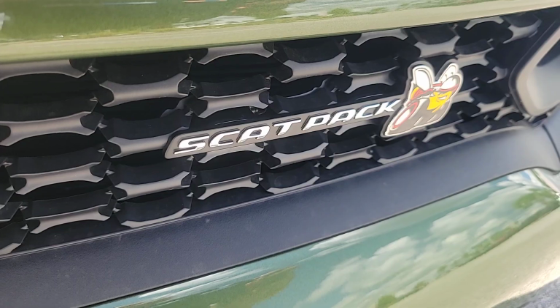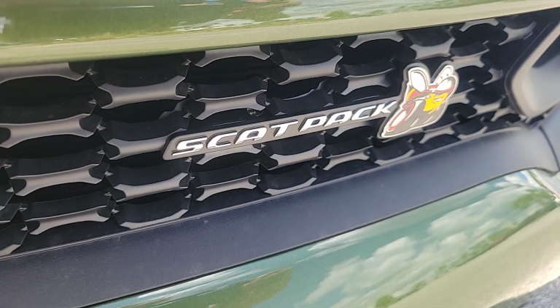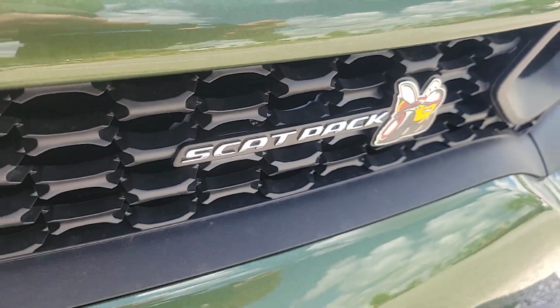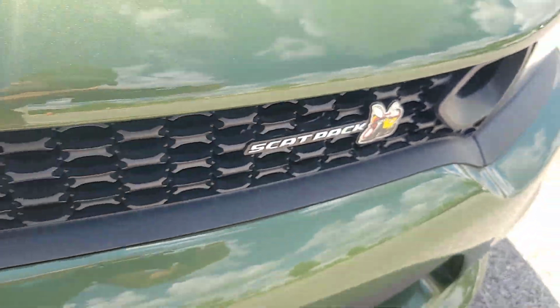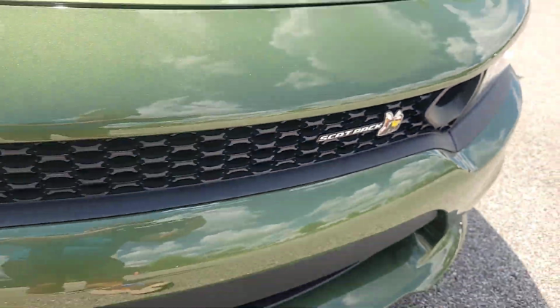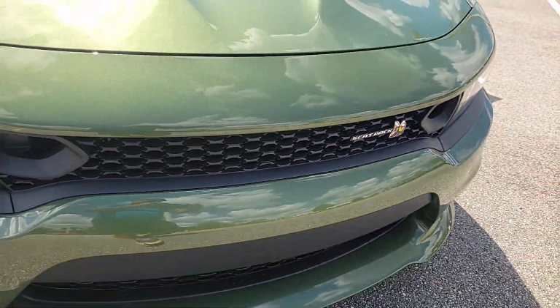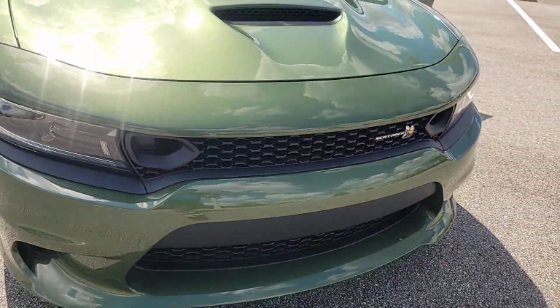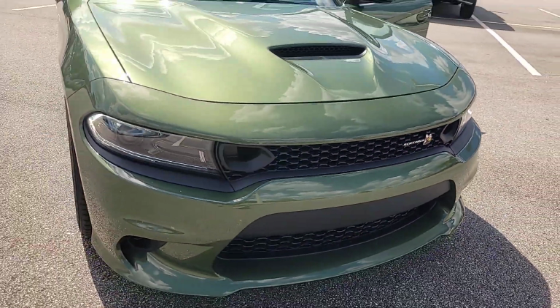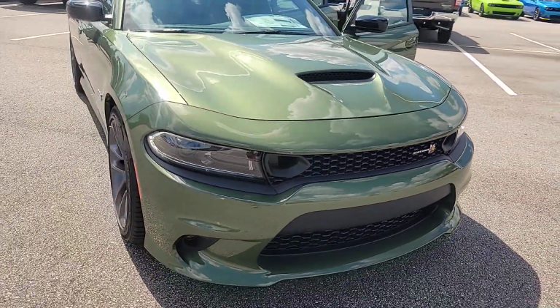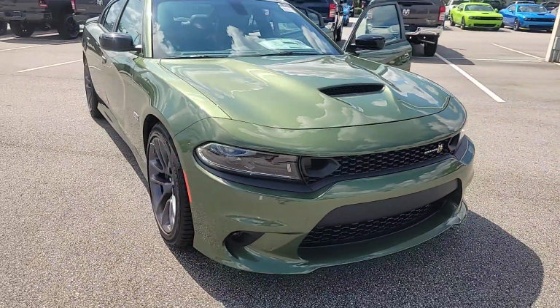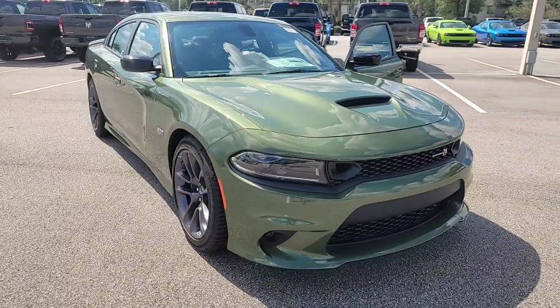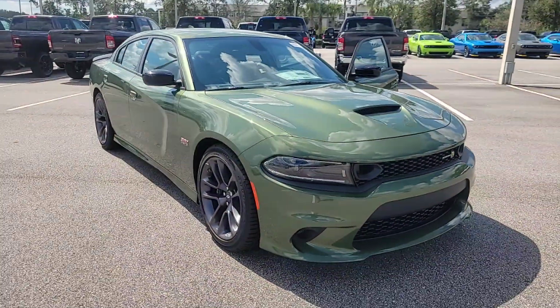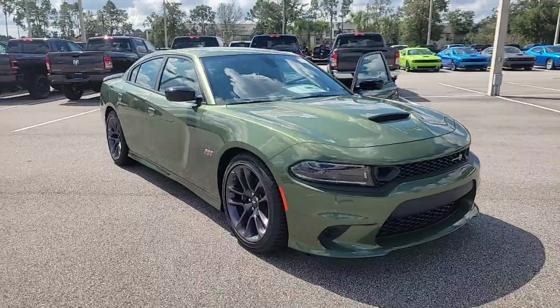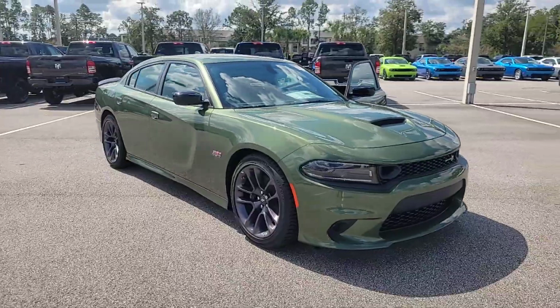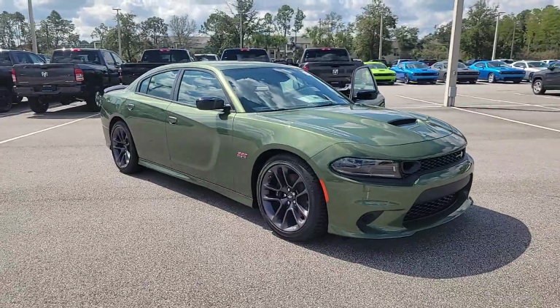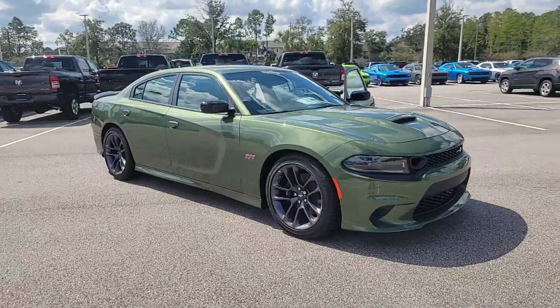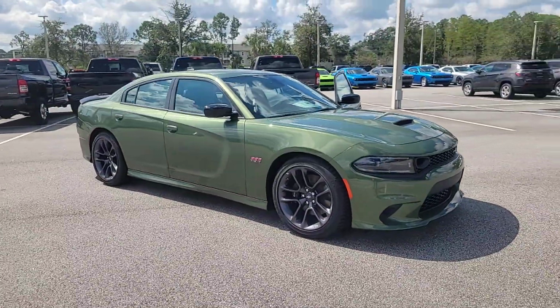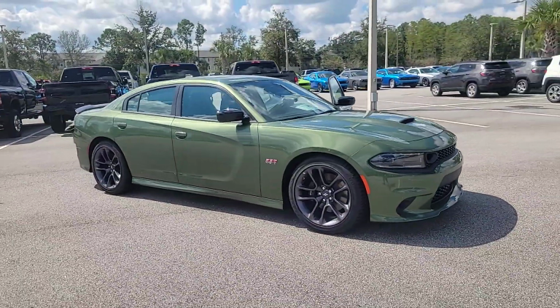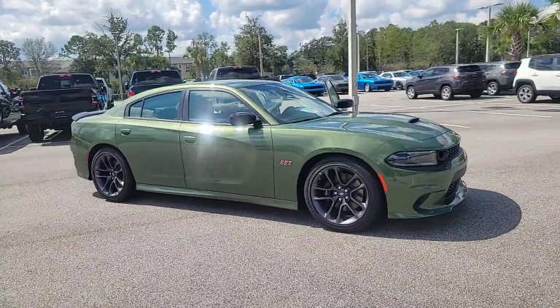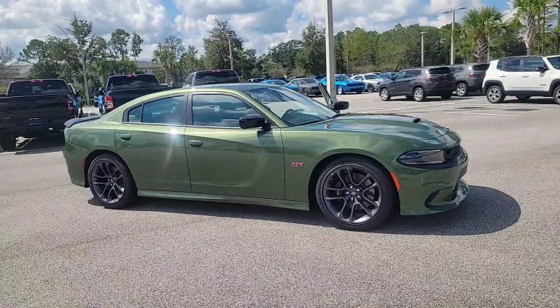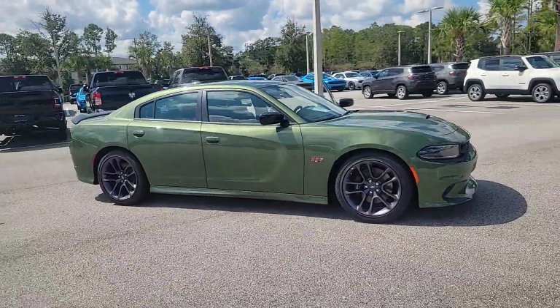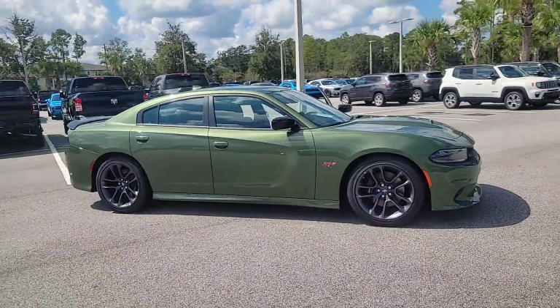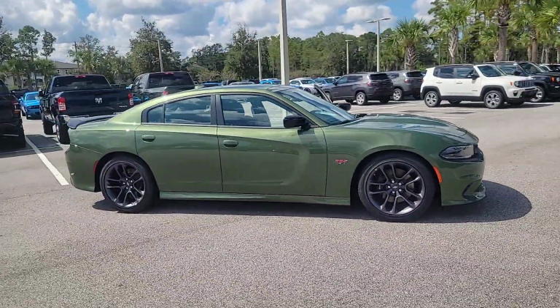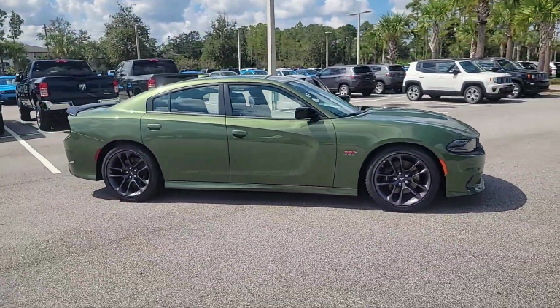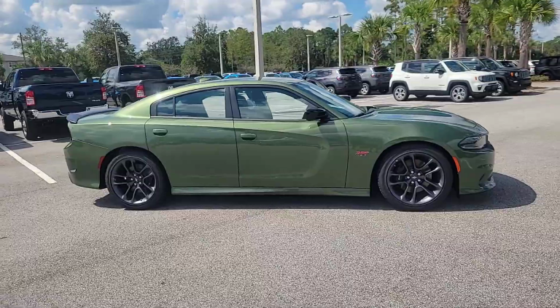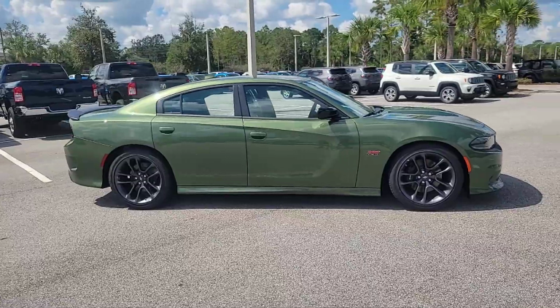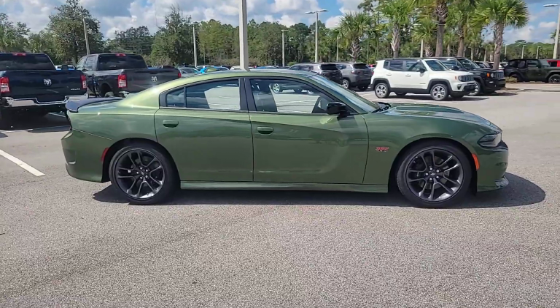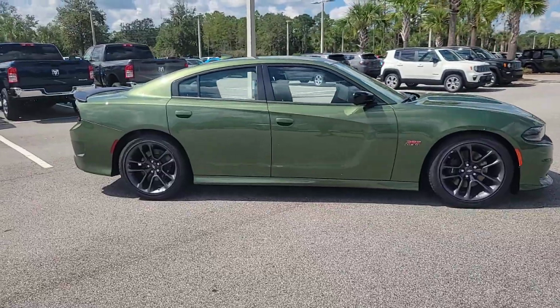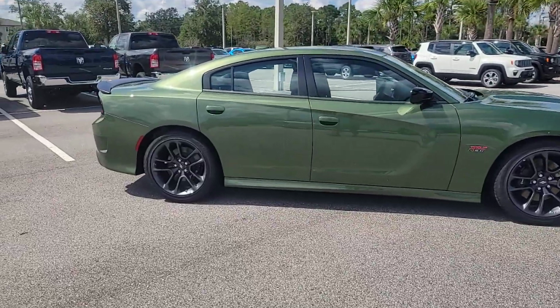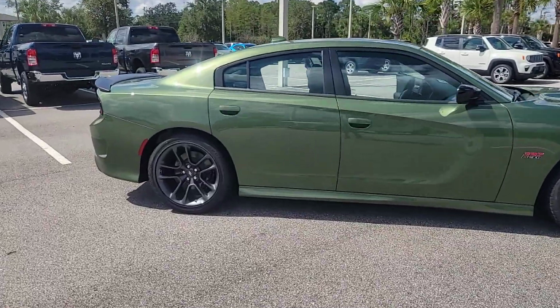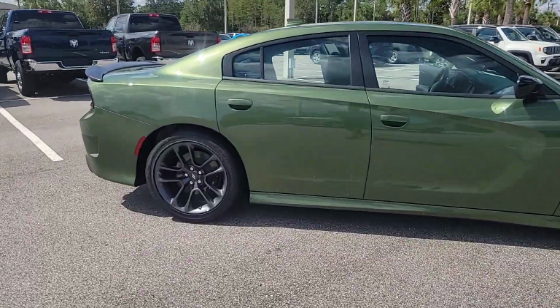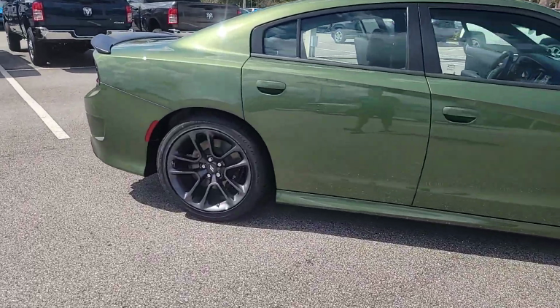You just found the 2023 Dodge Charger. Go bold or go home. The Charger packs aggressive athleticism and unexpected fuel efficiency into a driver-centered, family-friendly four-door package.